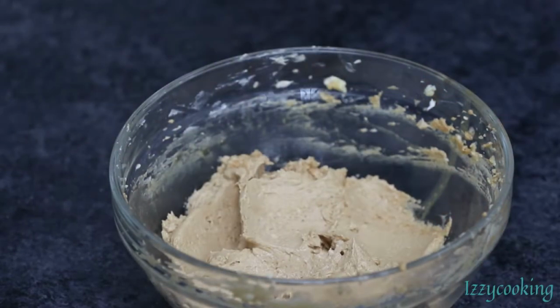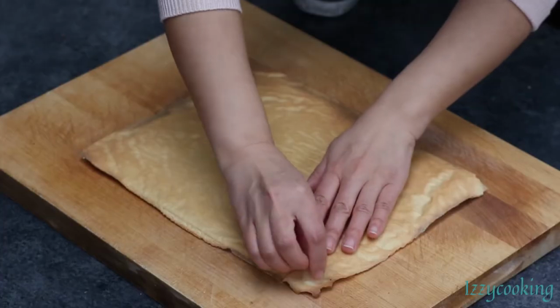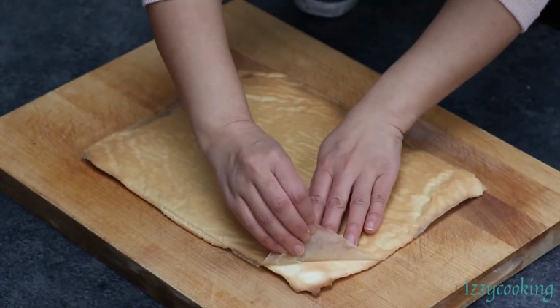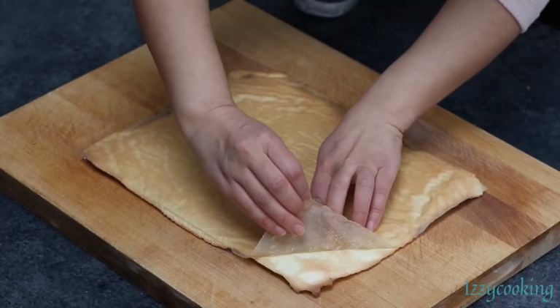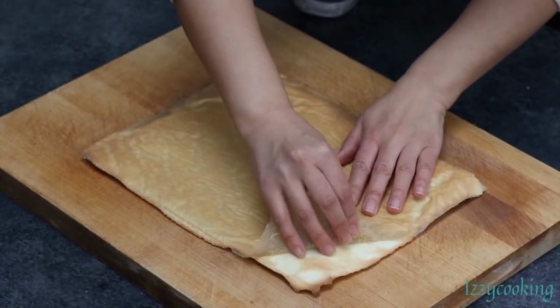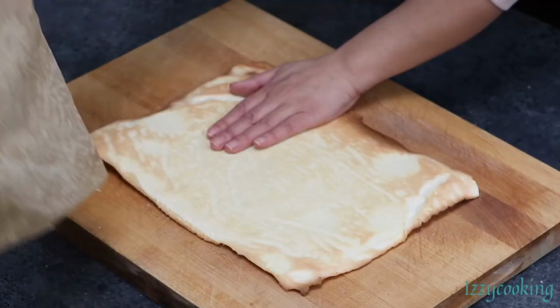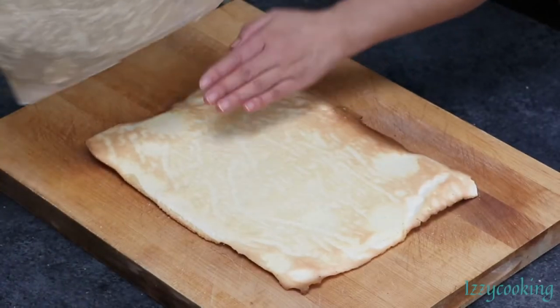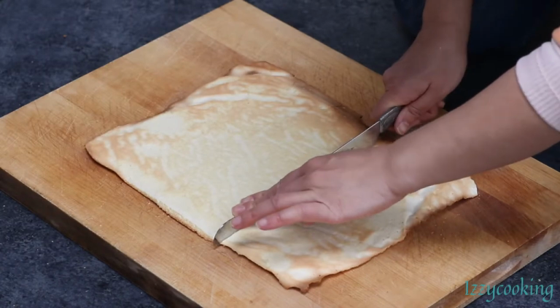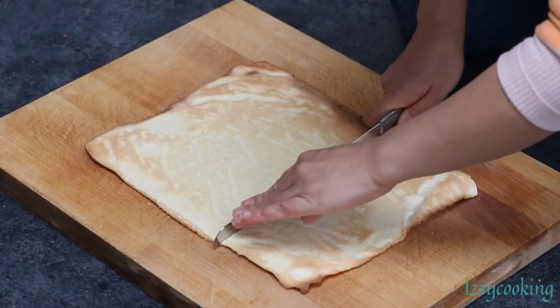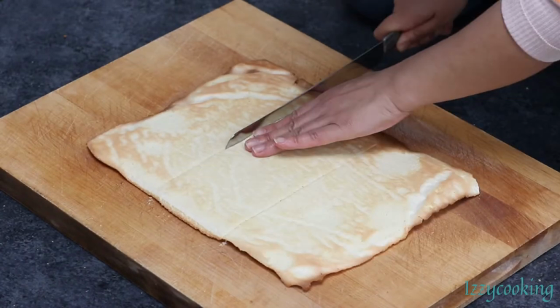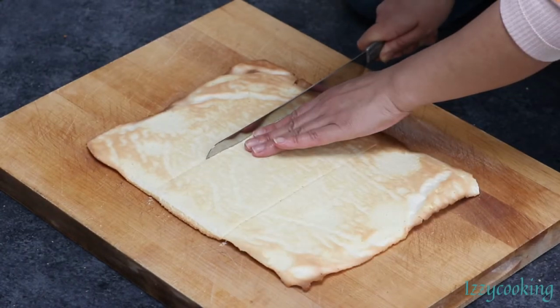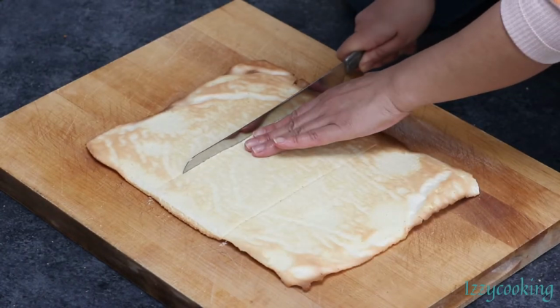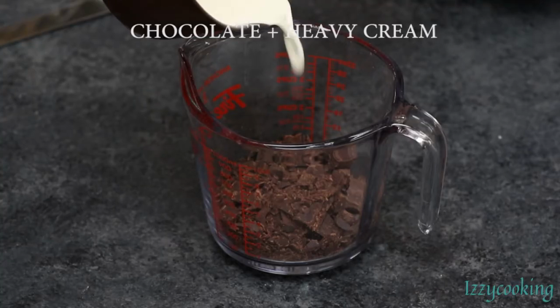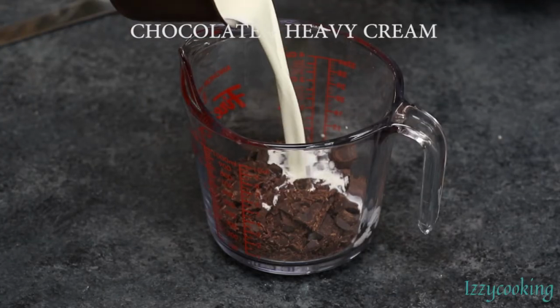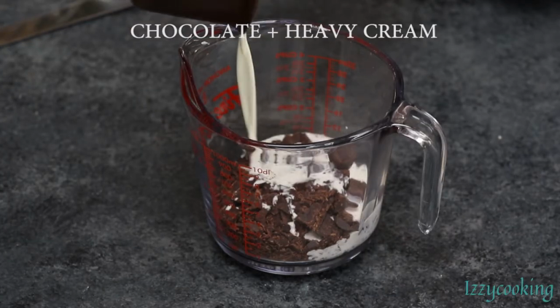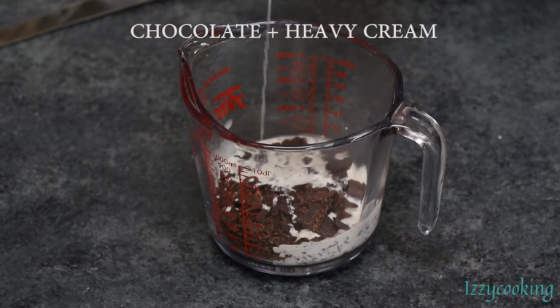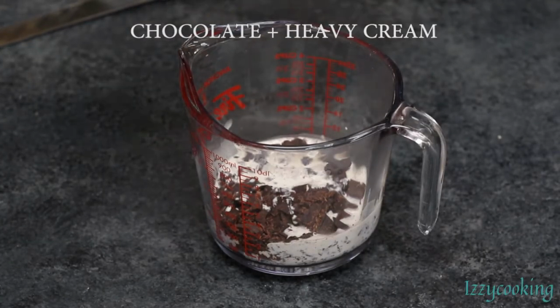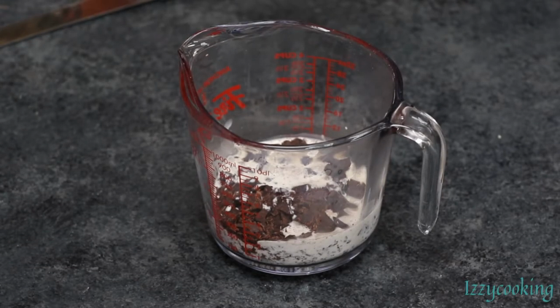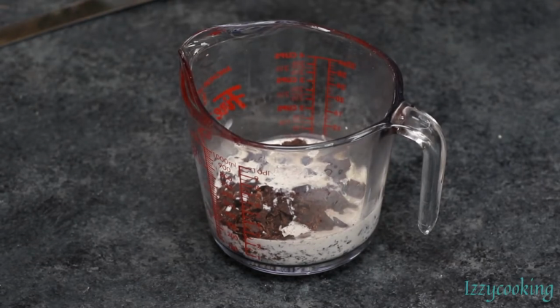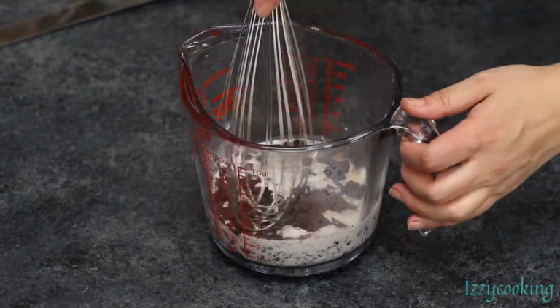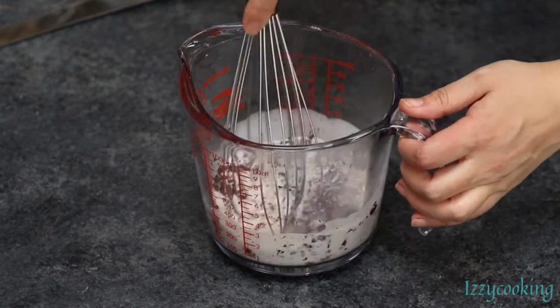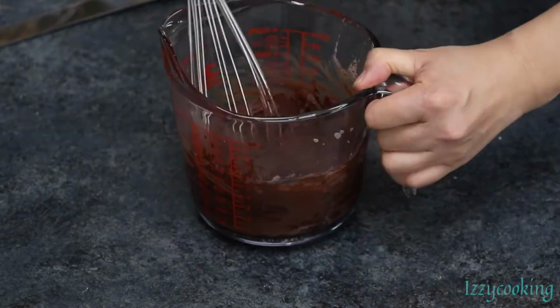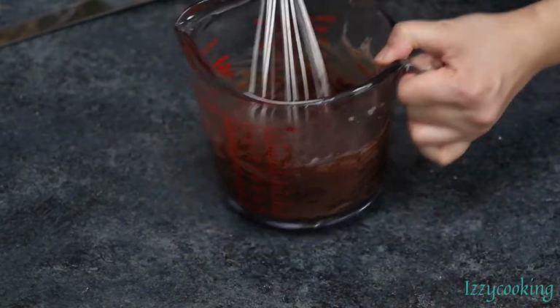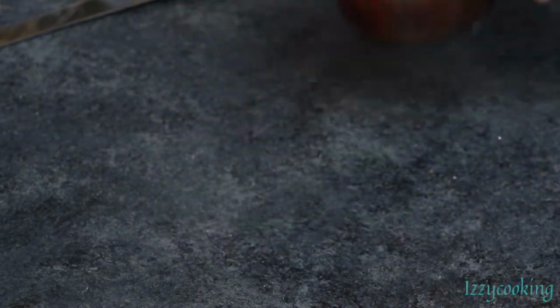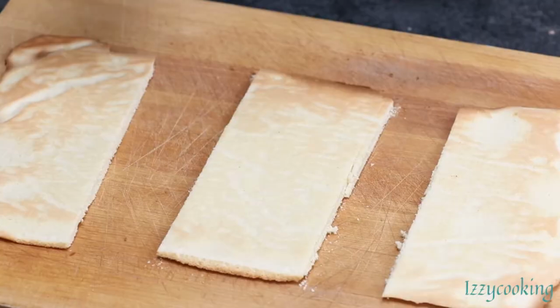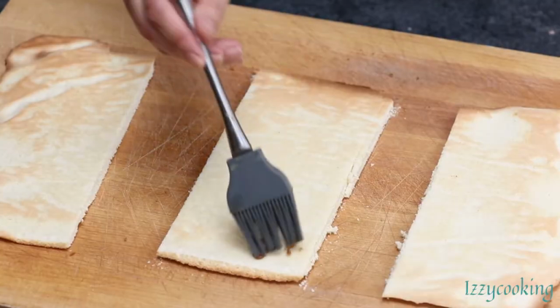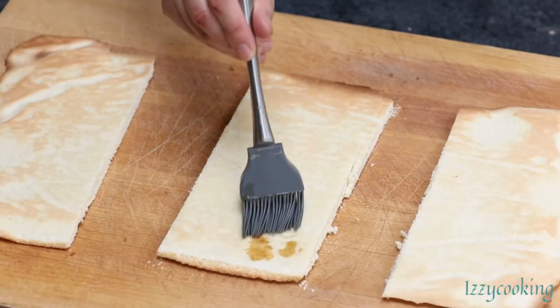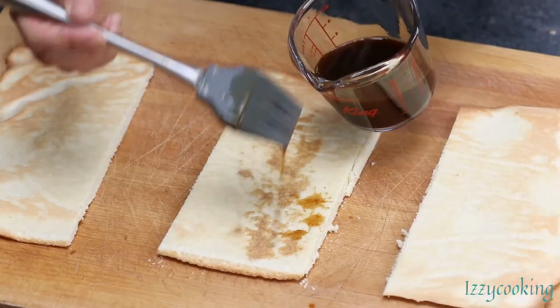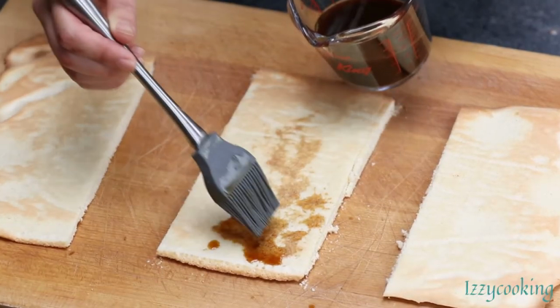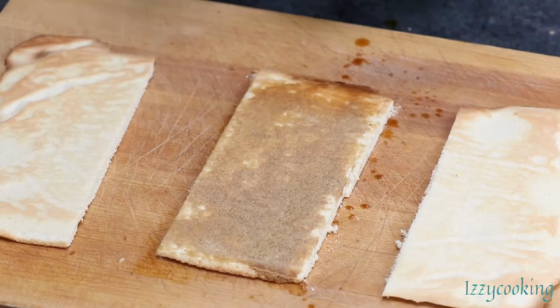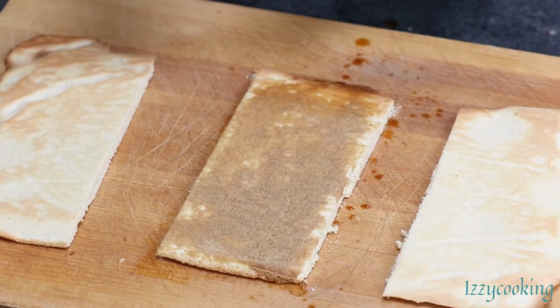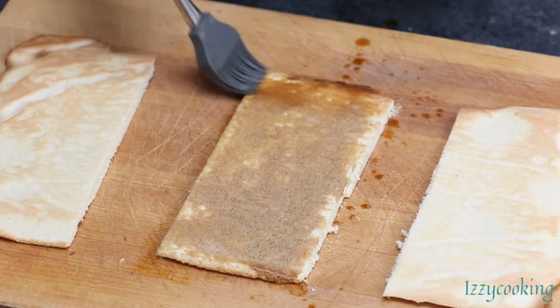Peel off the parchment paper and cut the cake into 3 pieces. Add heated heavy cream to the chocolate and mix well. Brush the sponge cake layer with coffee syrup.